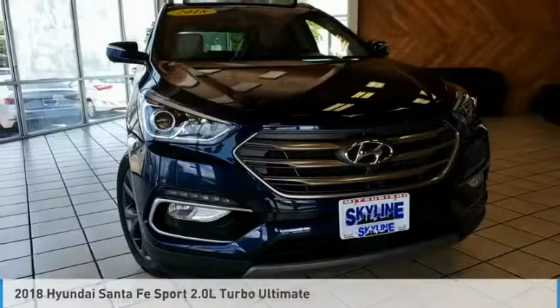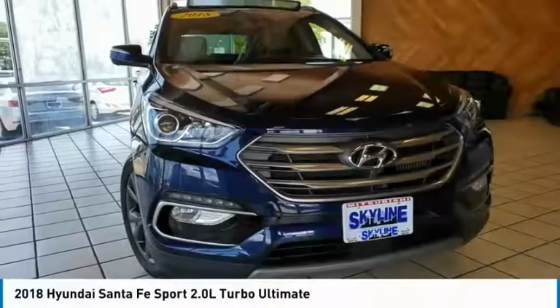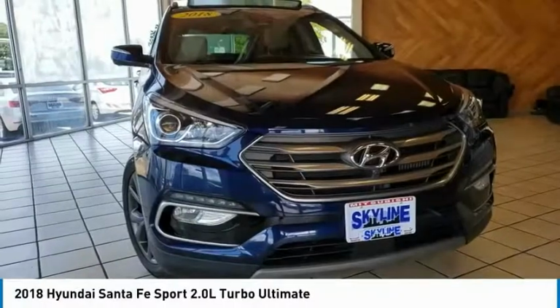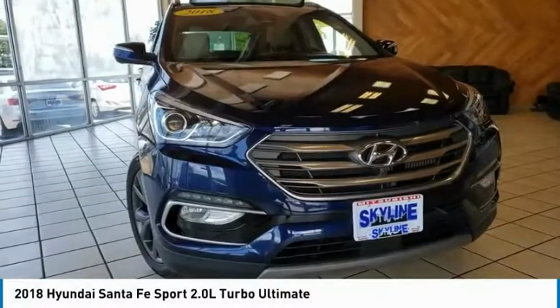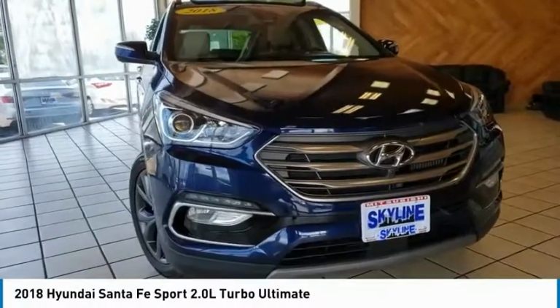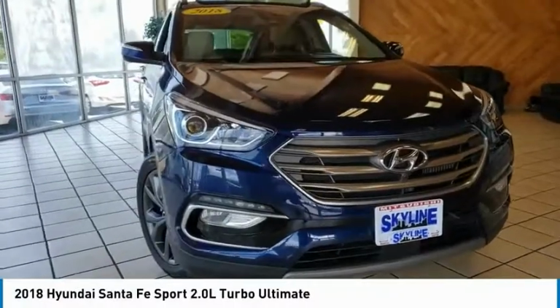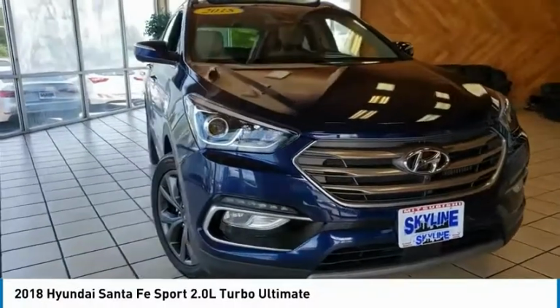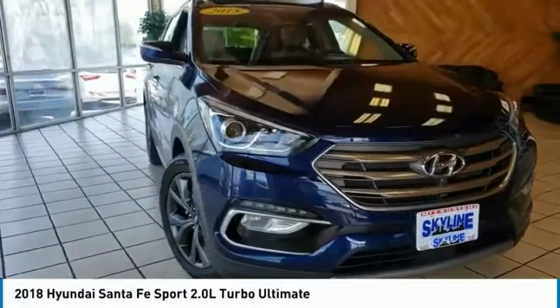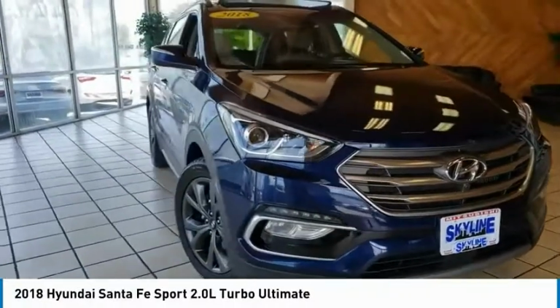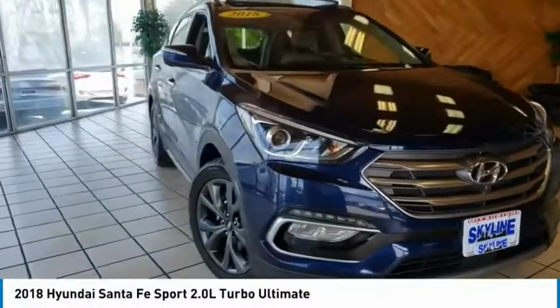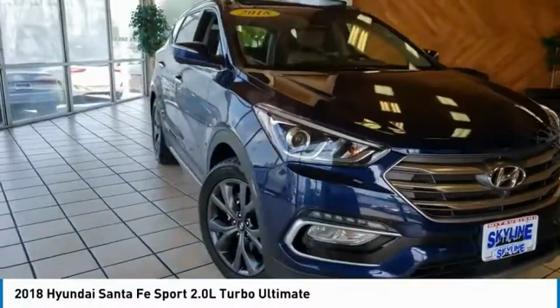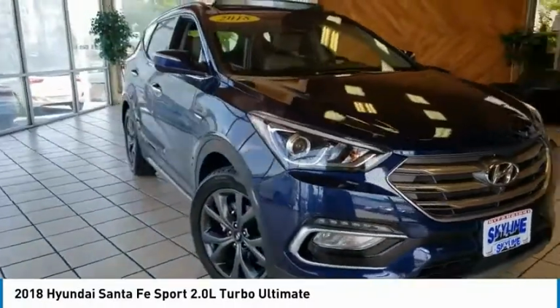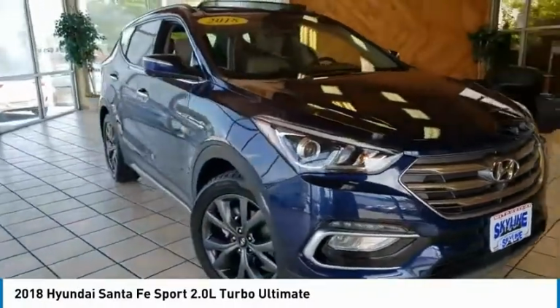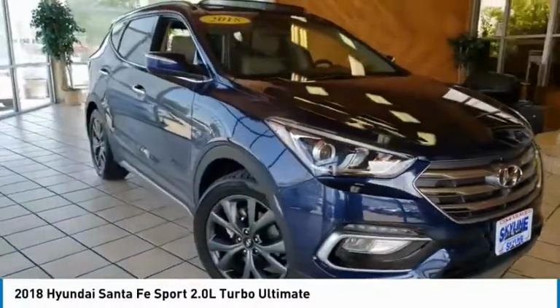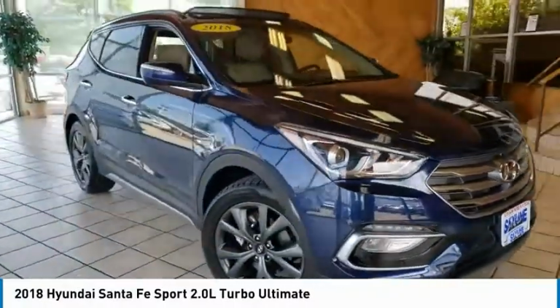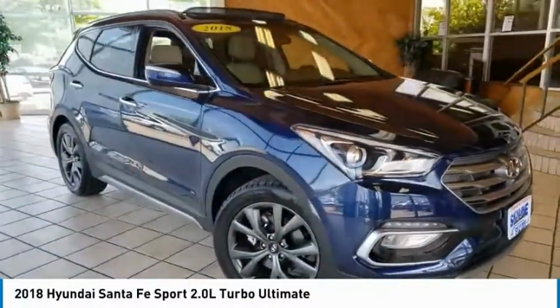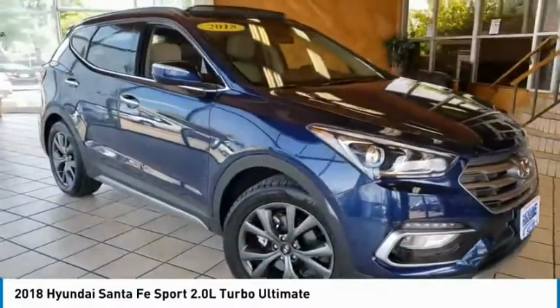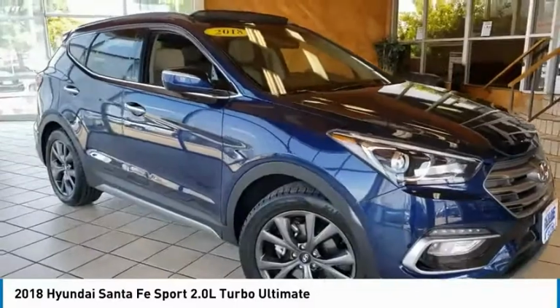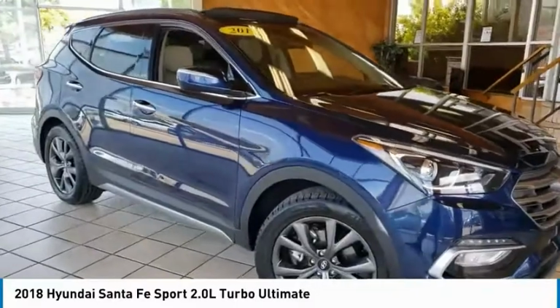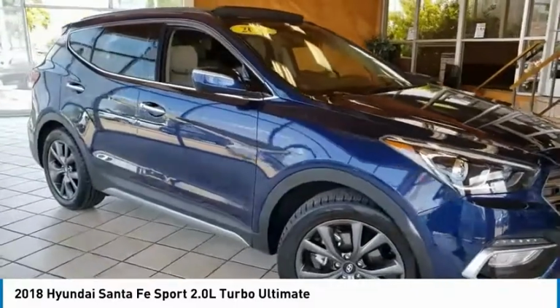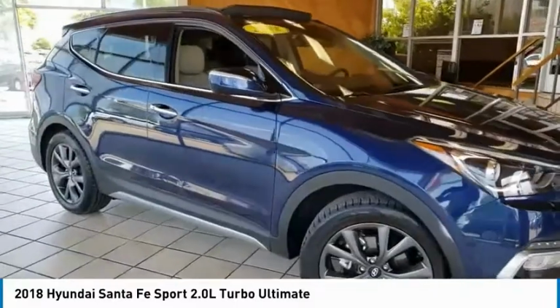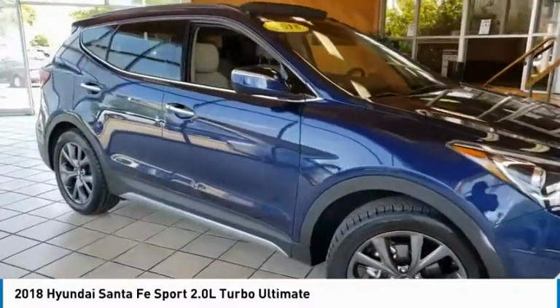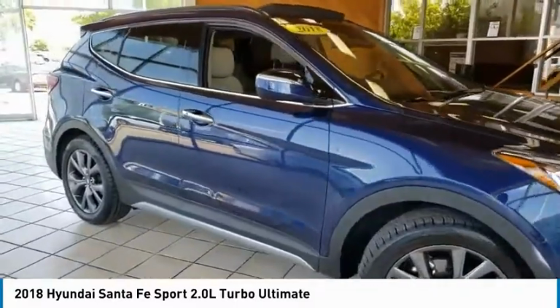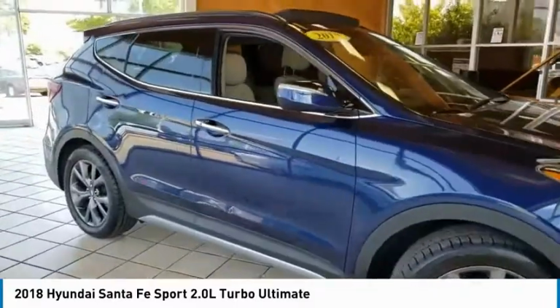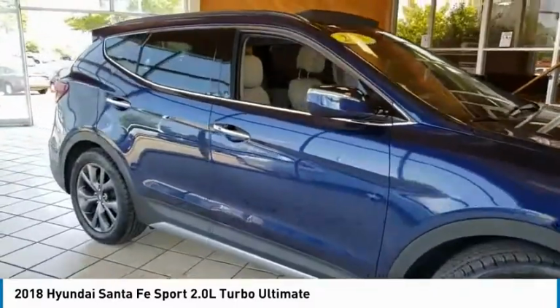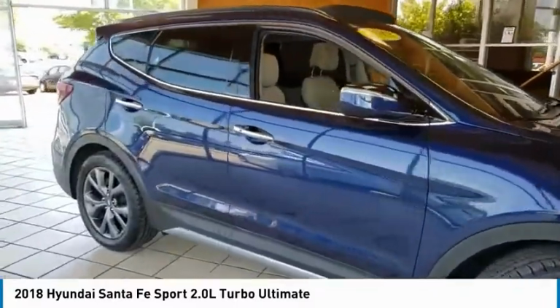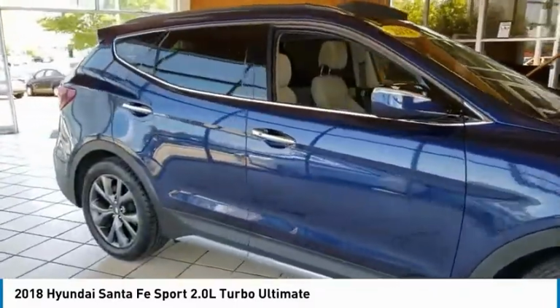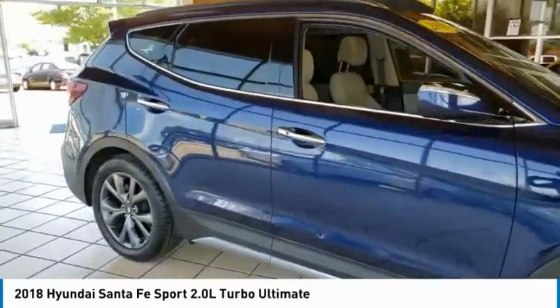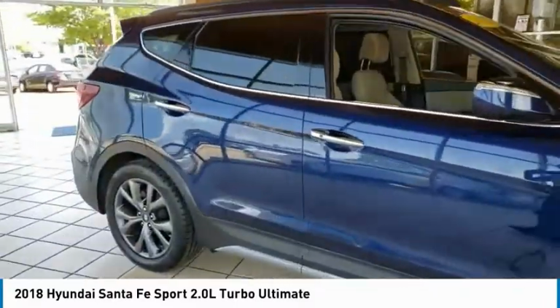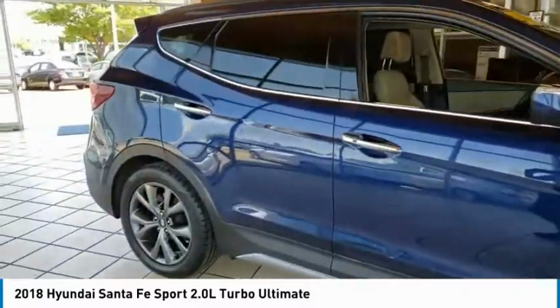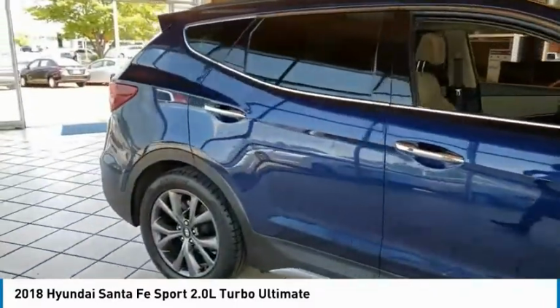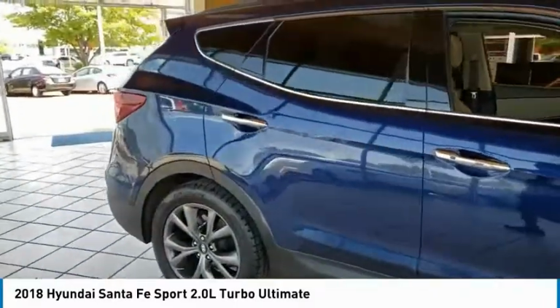Make a great choice today with the 2018 Santa Fe. Style, quality, performance, value. Need we say more?